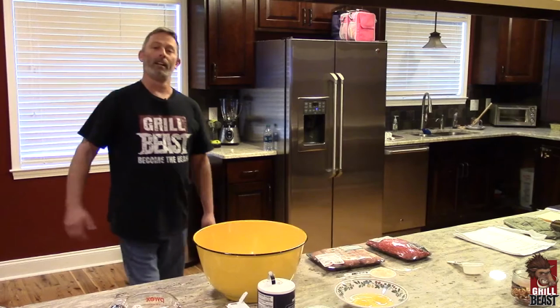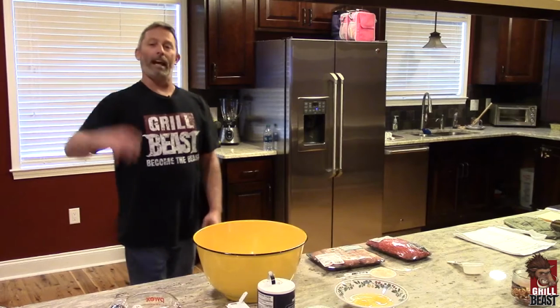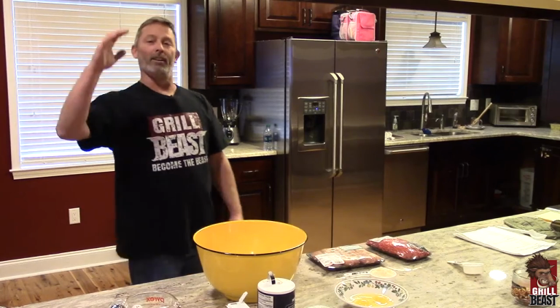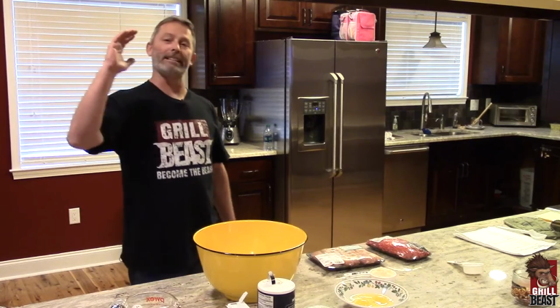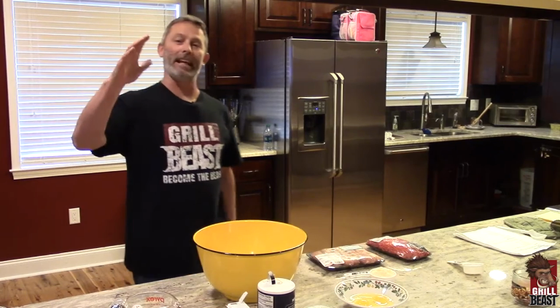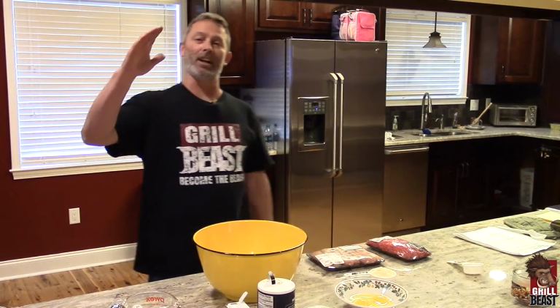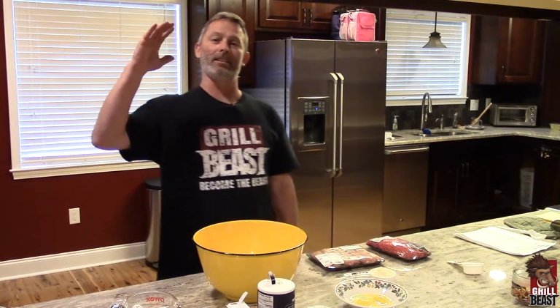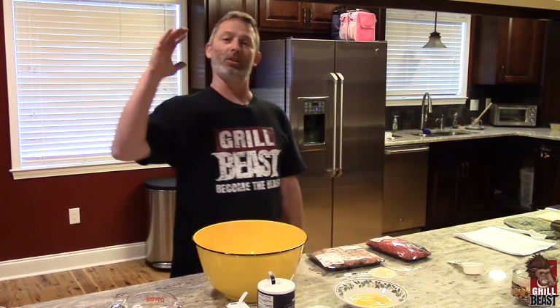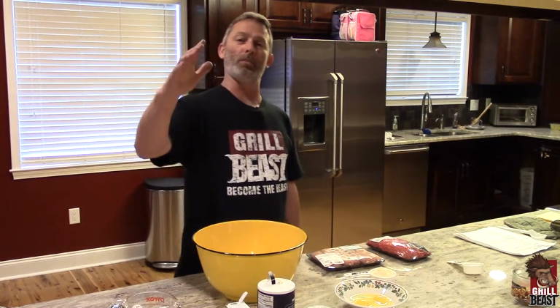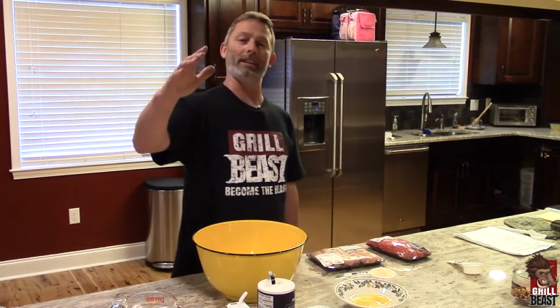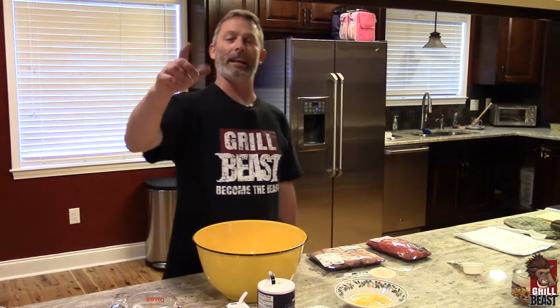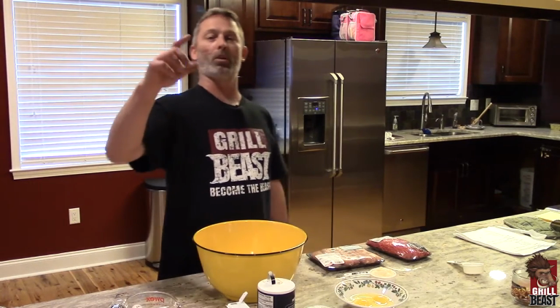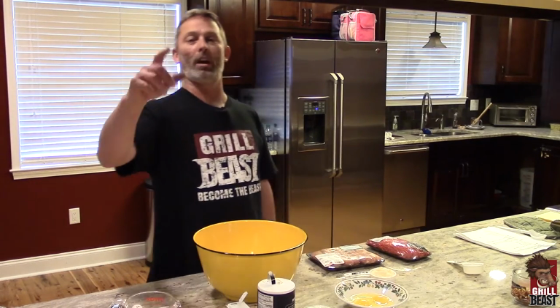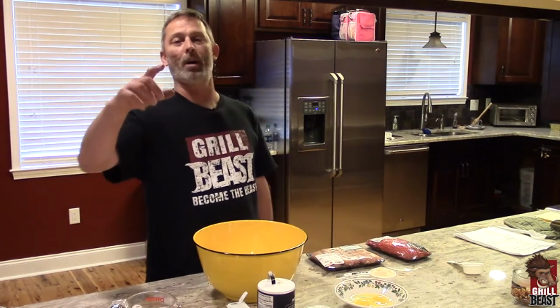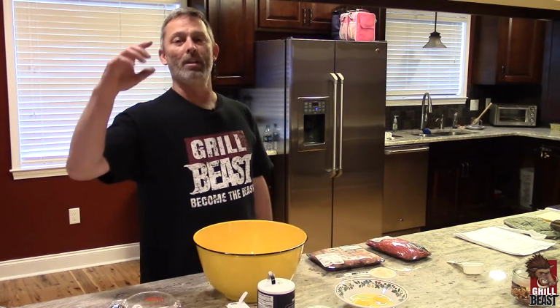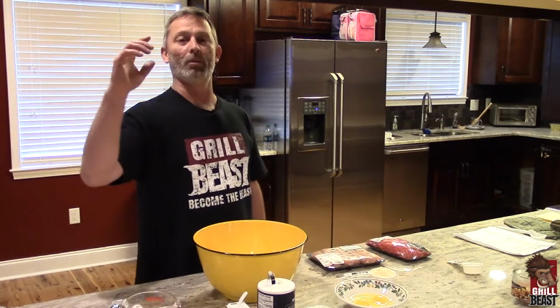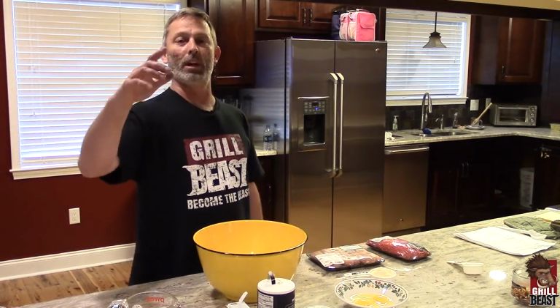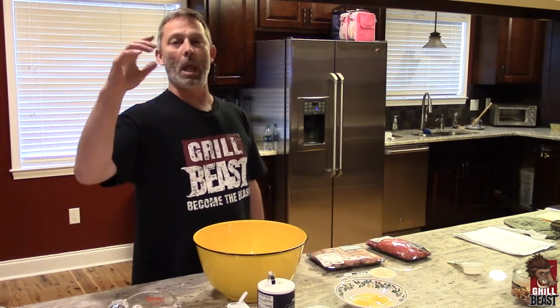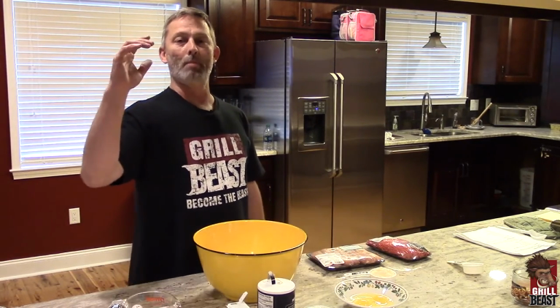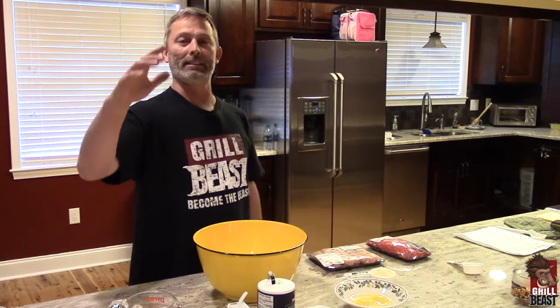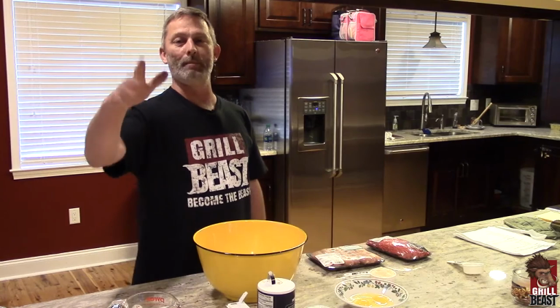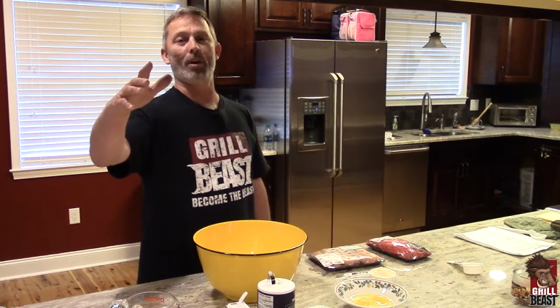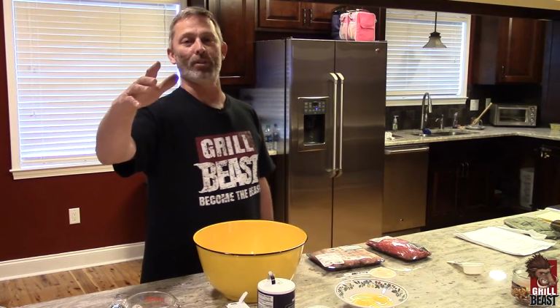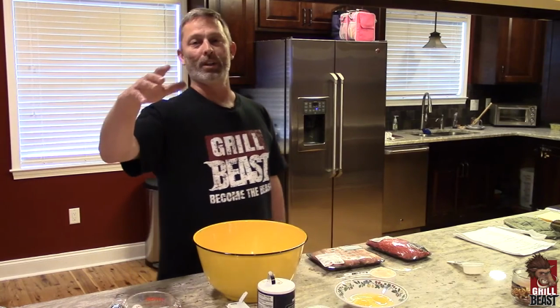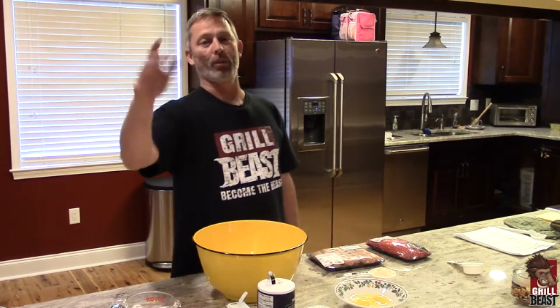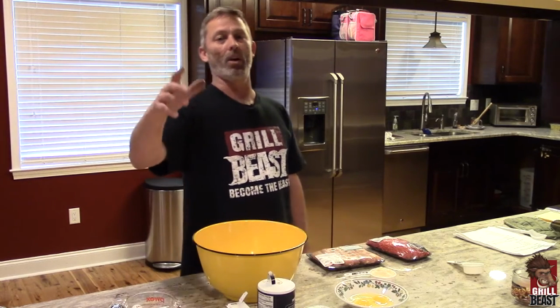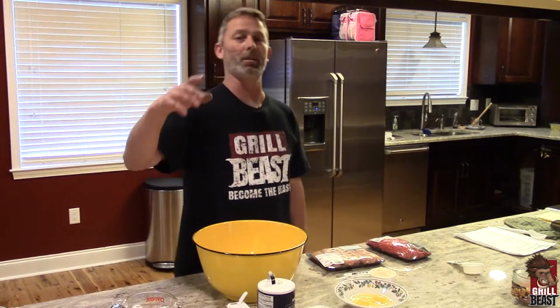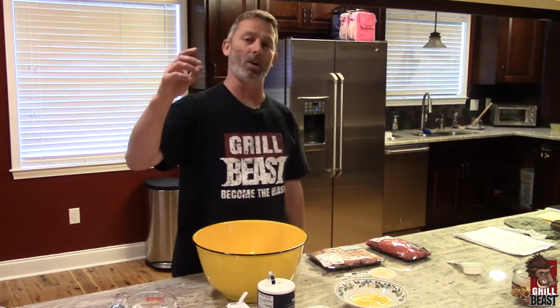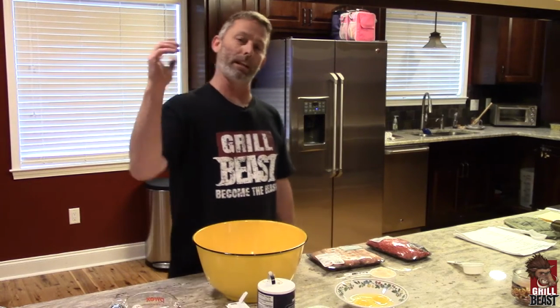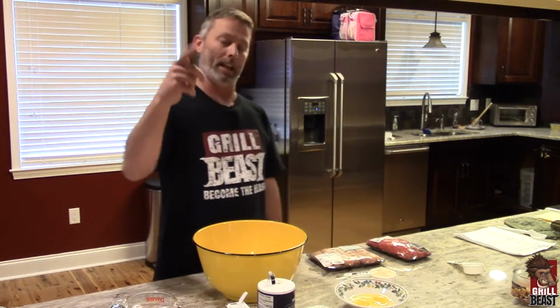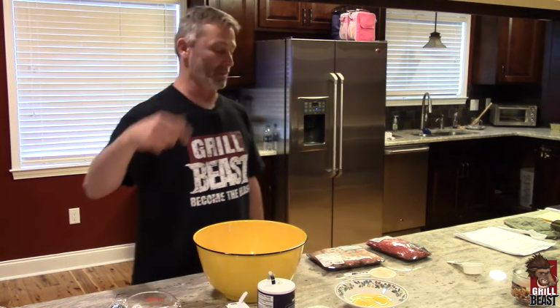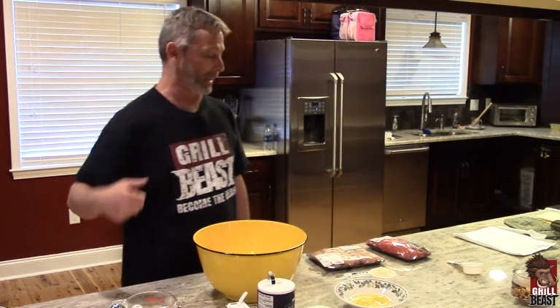How you doing? This is Dave Johnson, Grilled Beast. Today we're grilling up some grilled beastly meatballs. We're going to throw them in some sauce later and have some spaghetti.